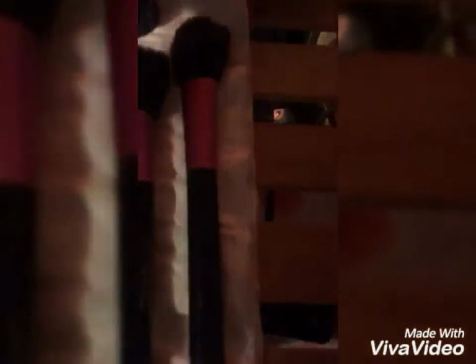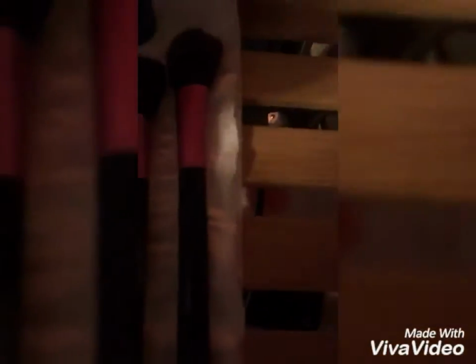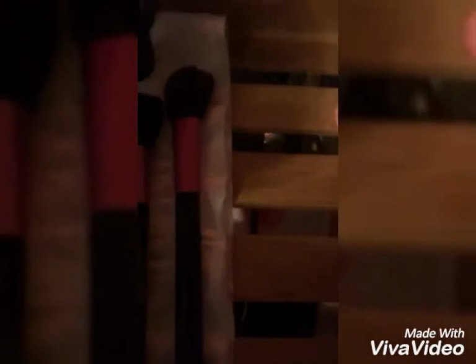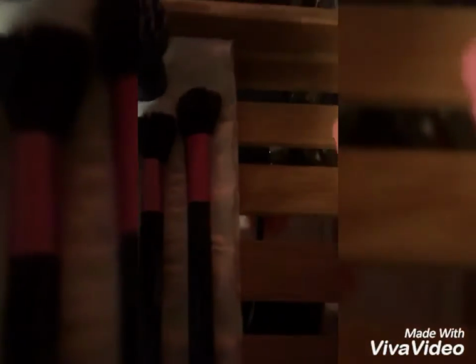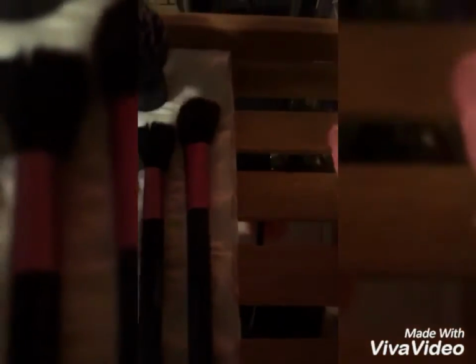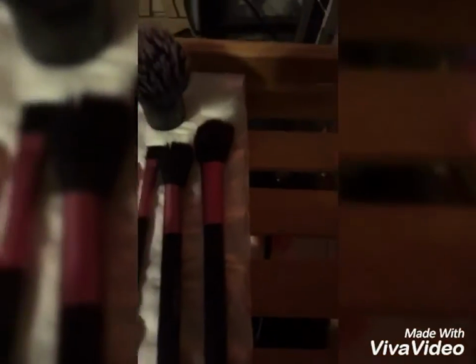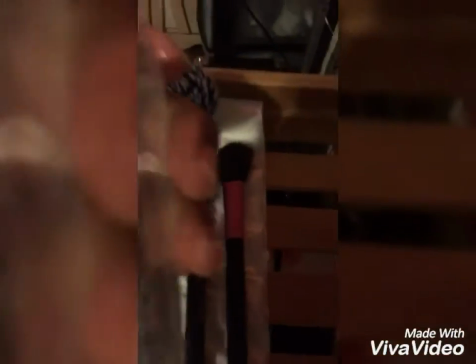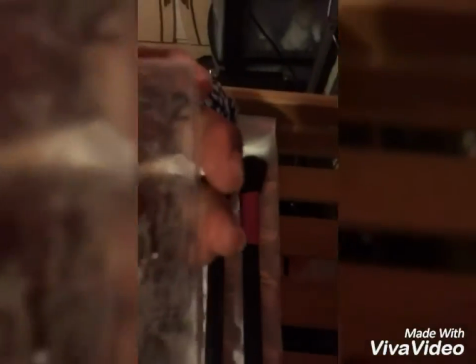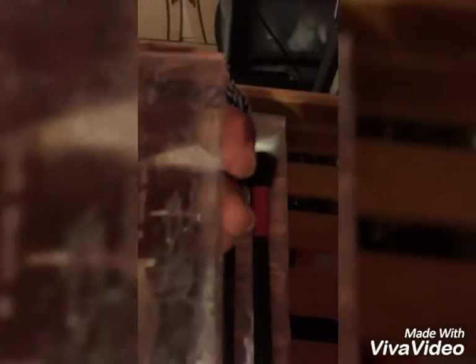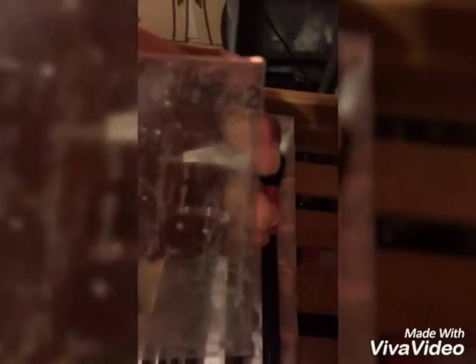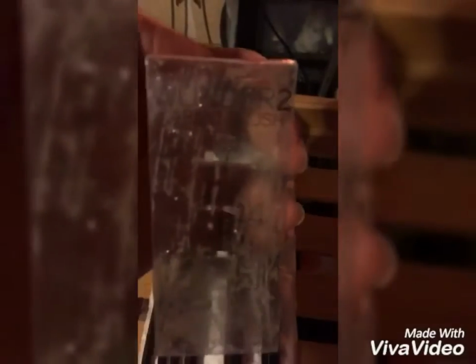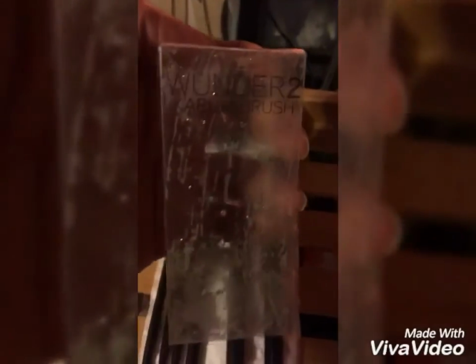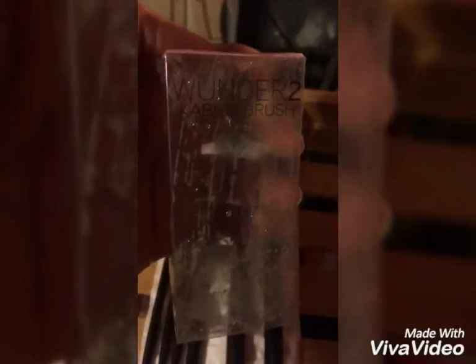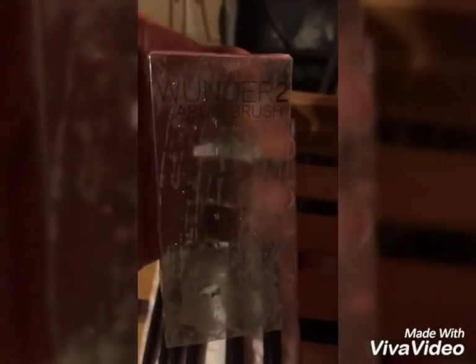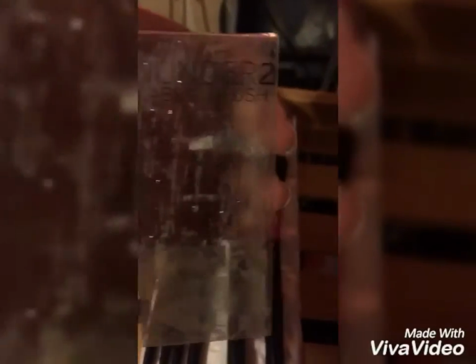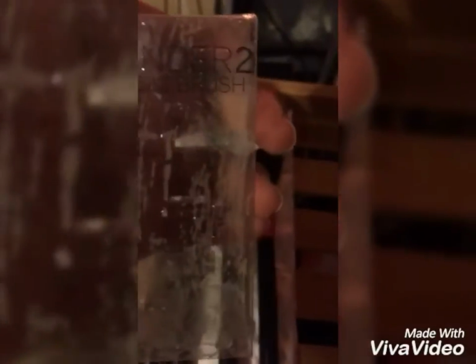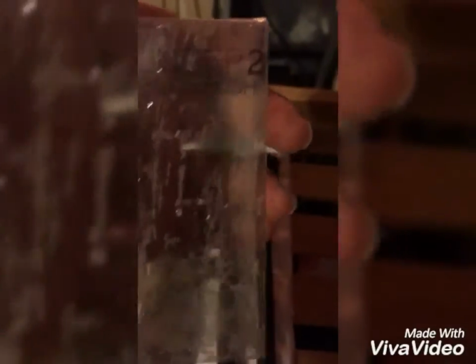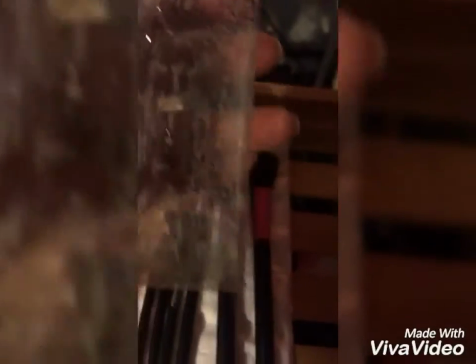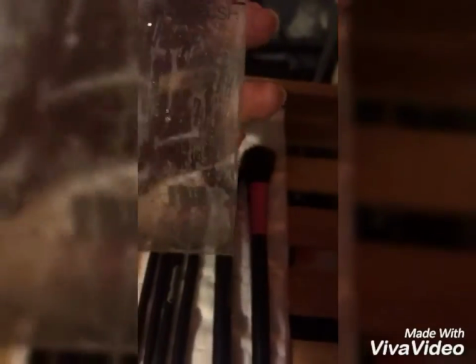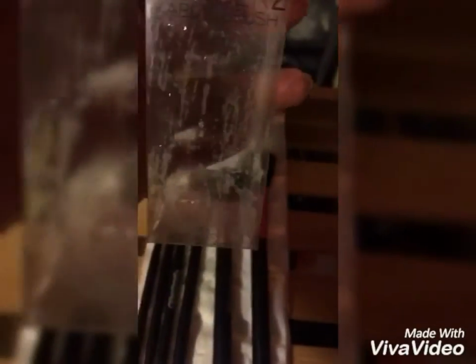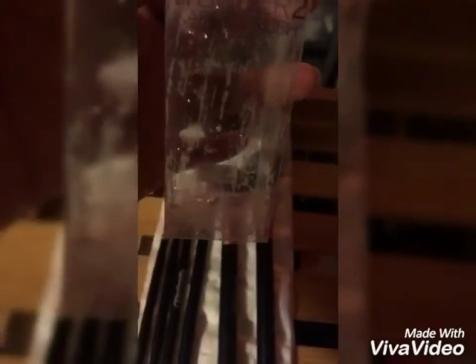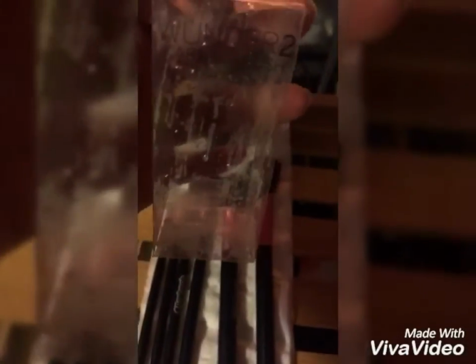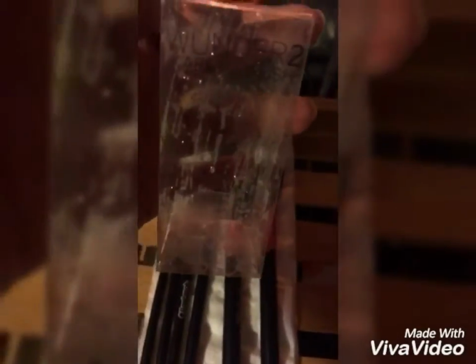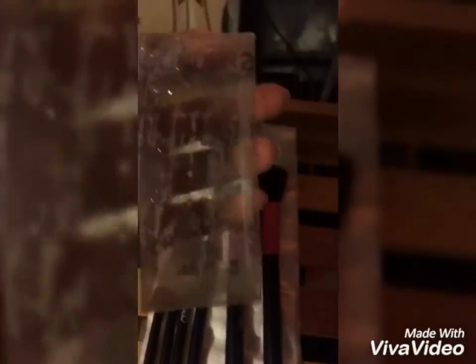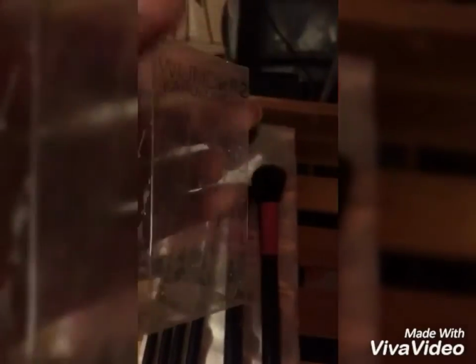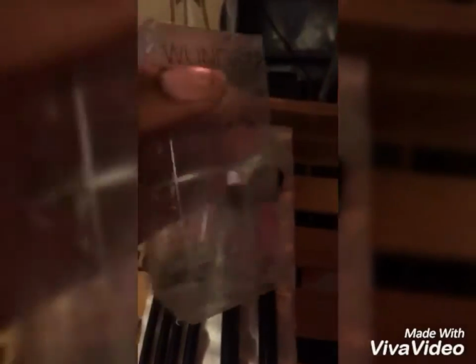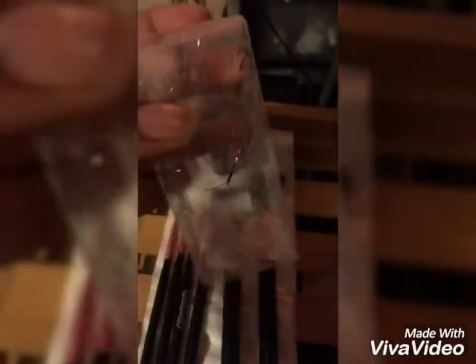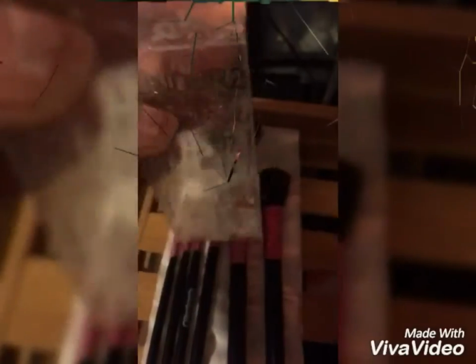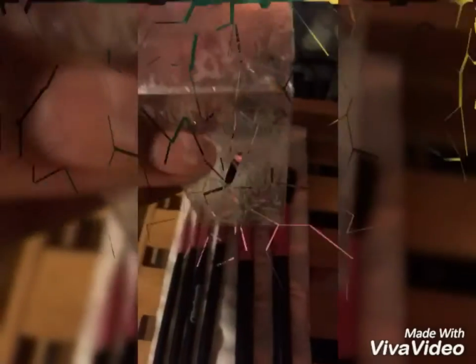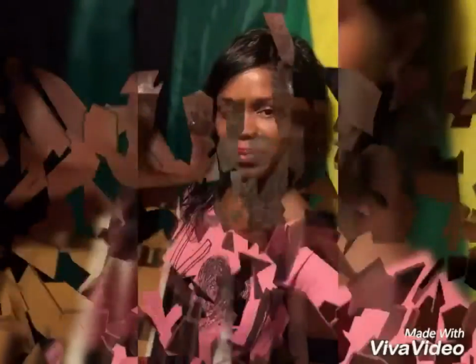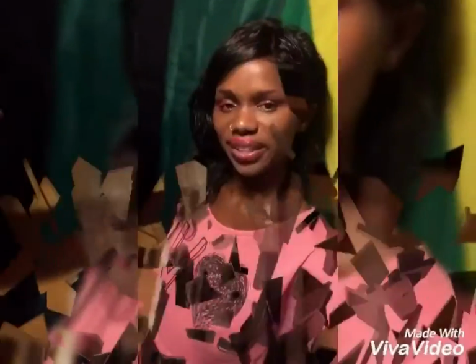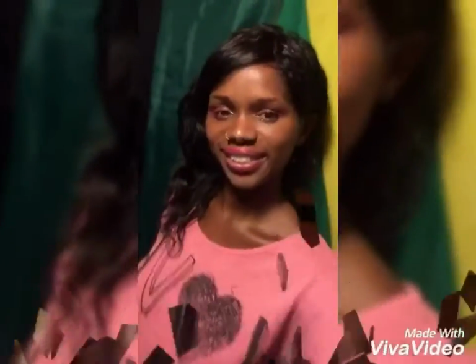Like I was saying, the Wonder Brow 2 Kabuki brush comes with a really nice case, so I also cleaned that to put it back in.